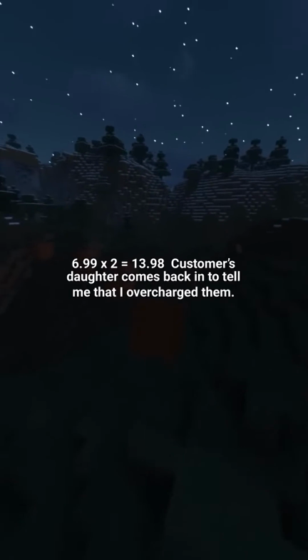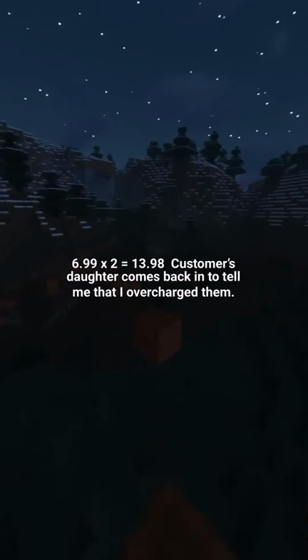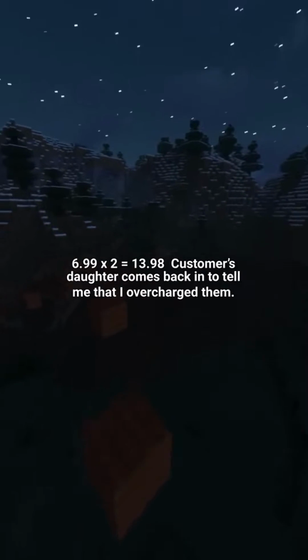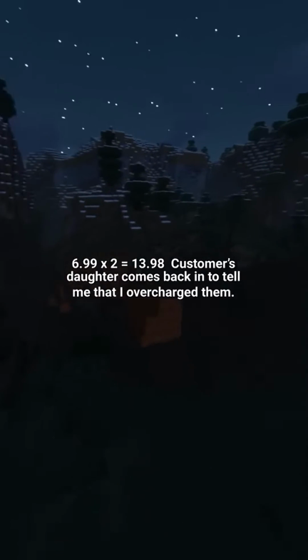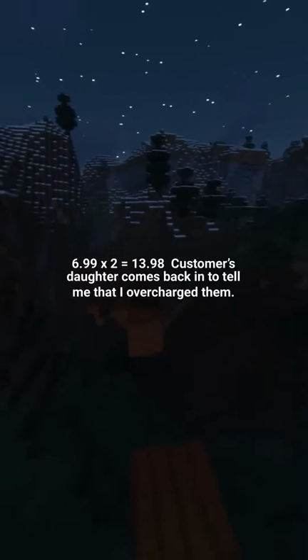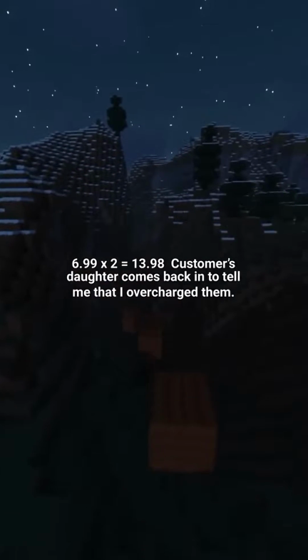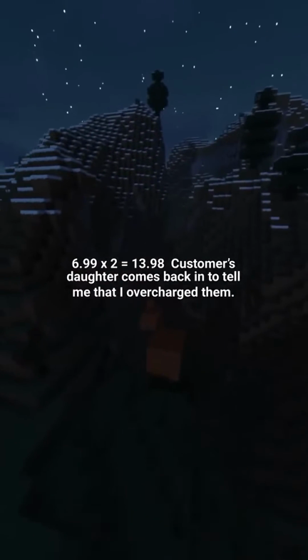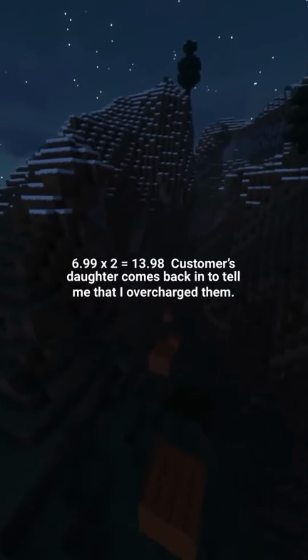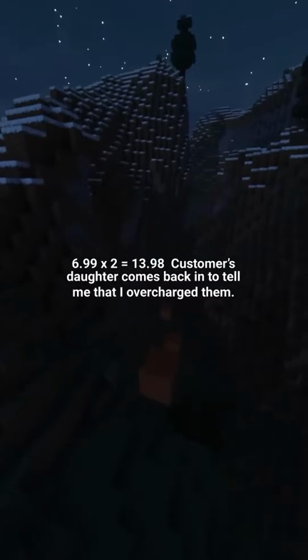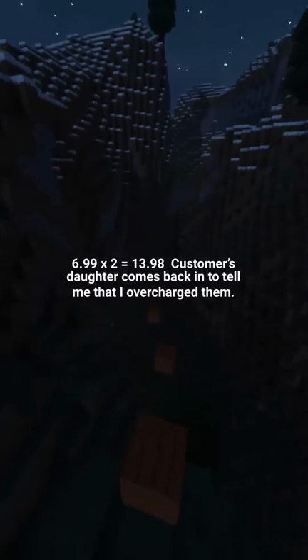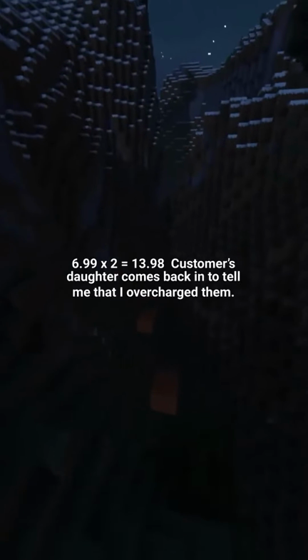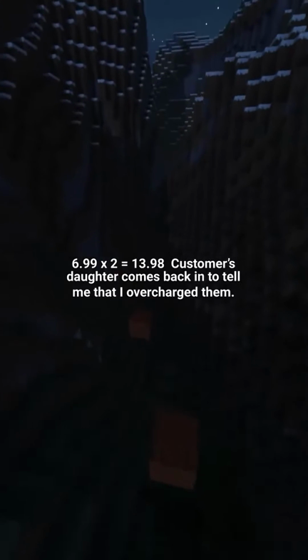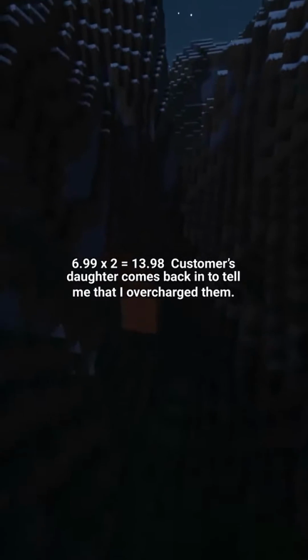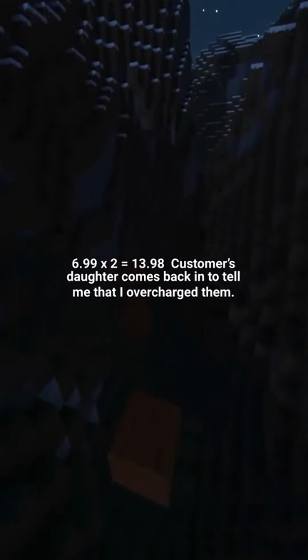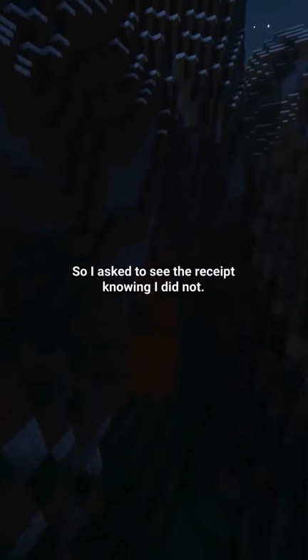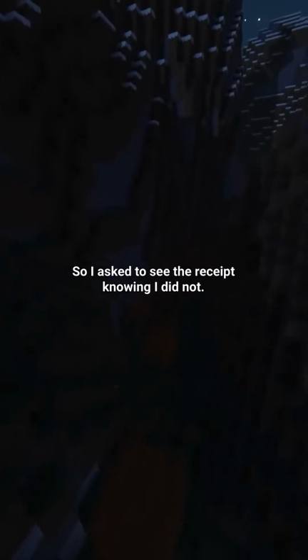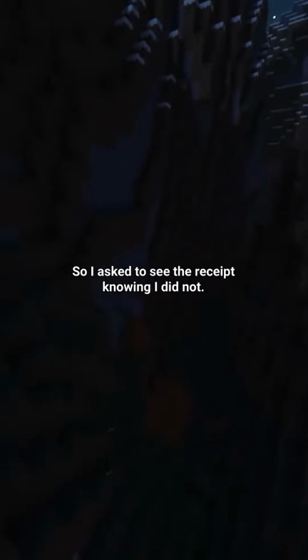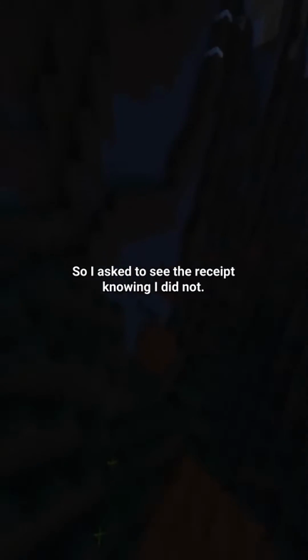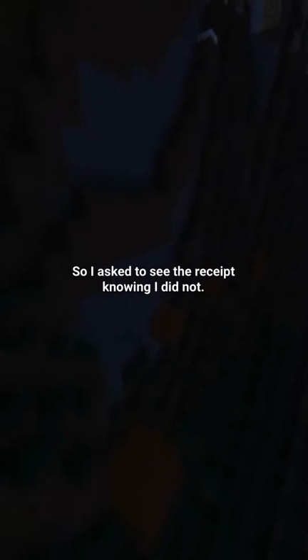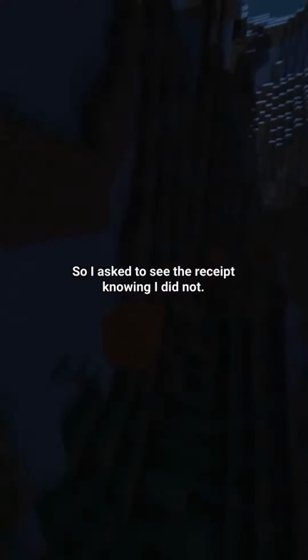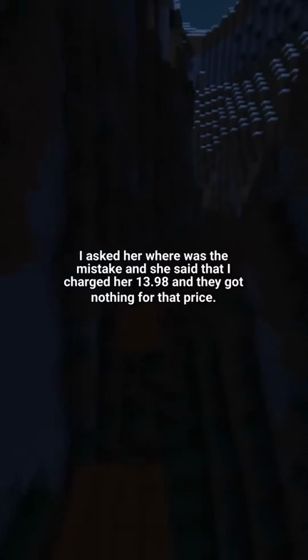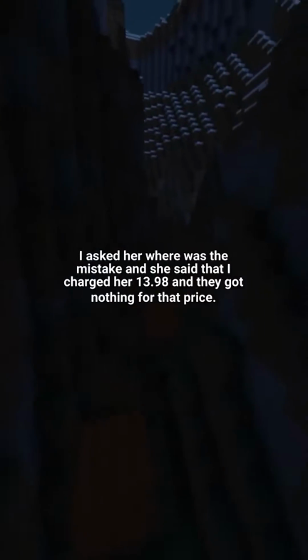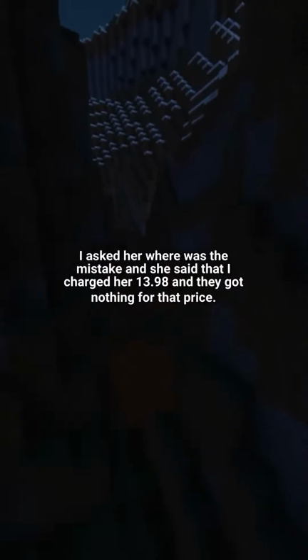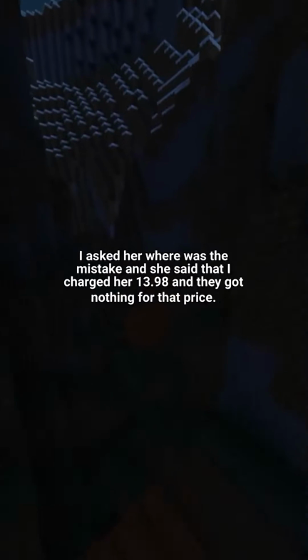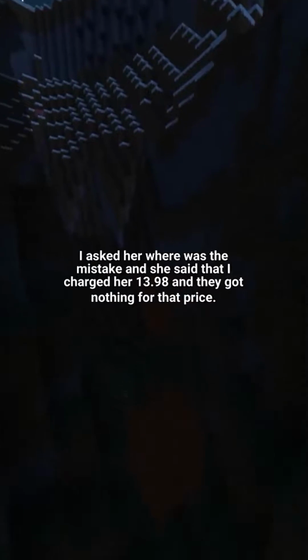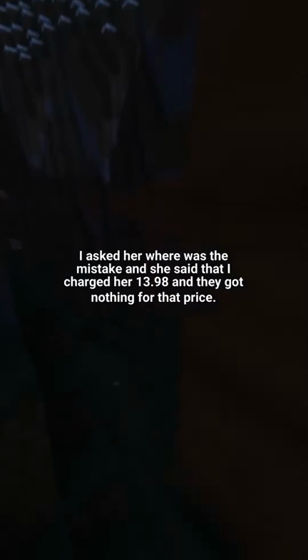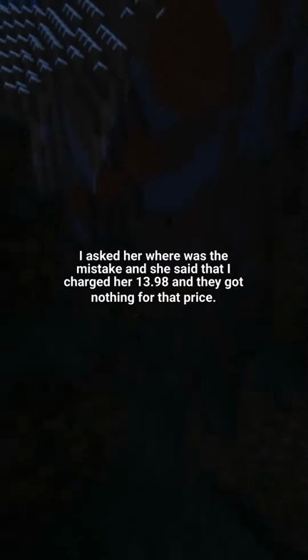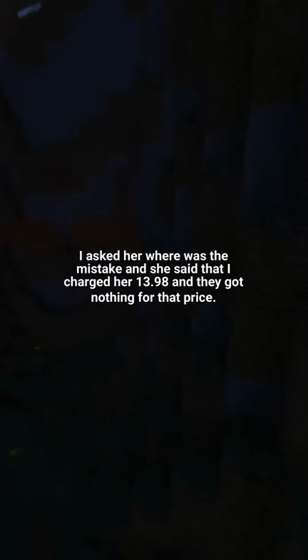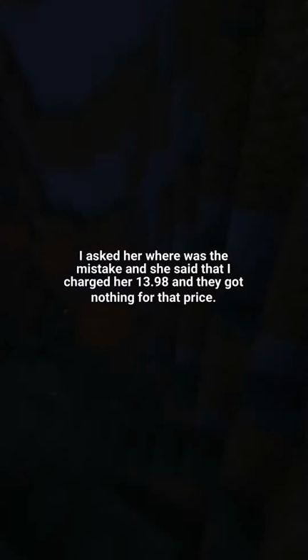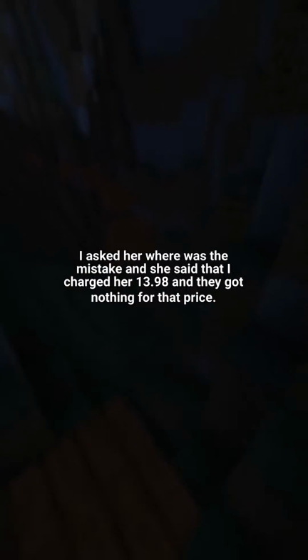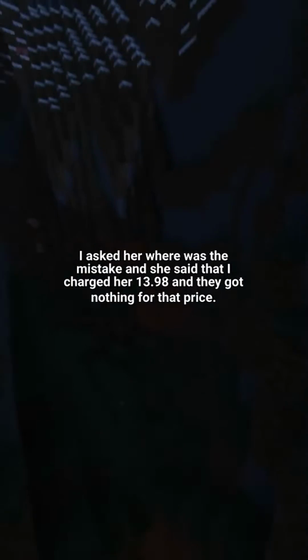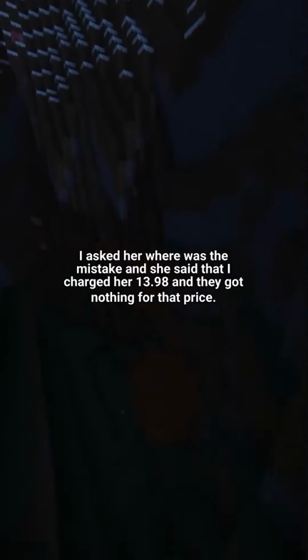6.99 times 2 is 13.98. The customer's daughter comes back in to tell me that I overcharged them. So I asked to see the receipt, knowing I did not. I asked her where the mistake was, and she said I charged her 13.98 and they got nothing for that price.